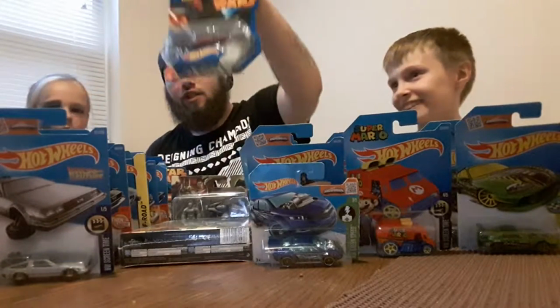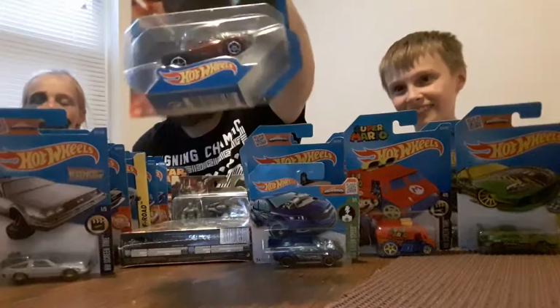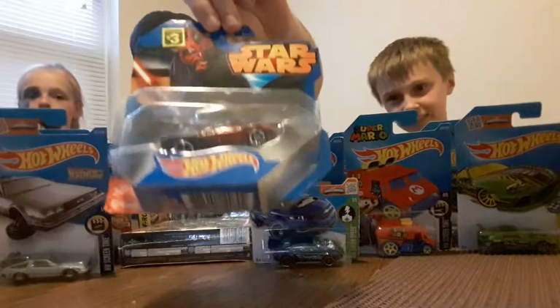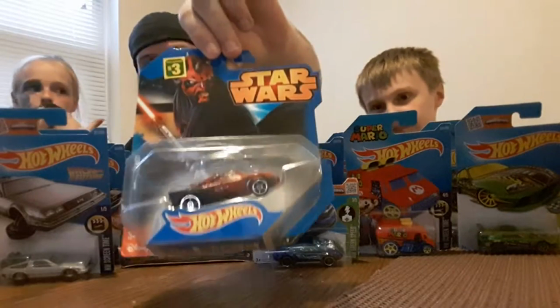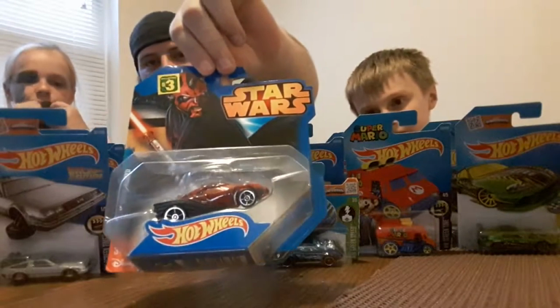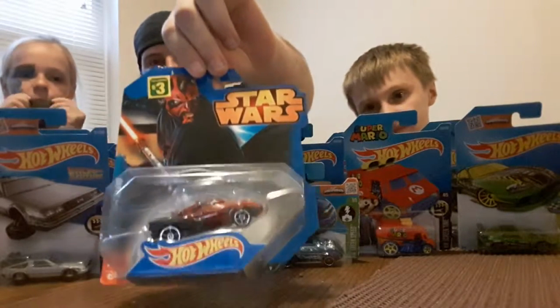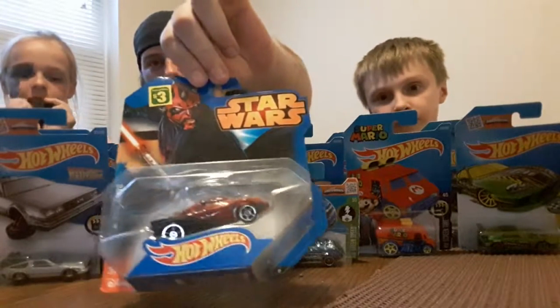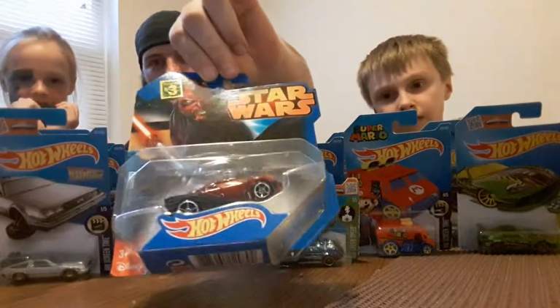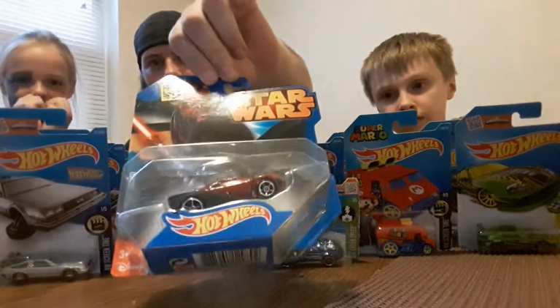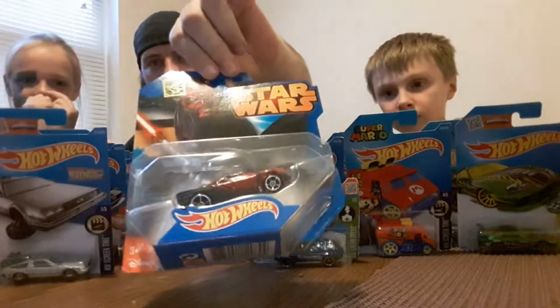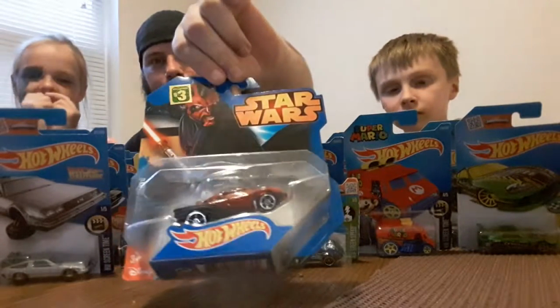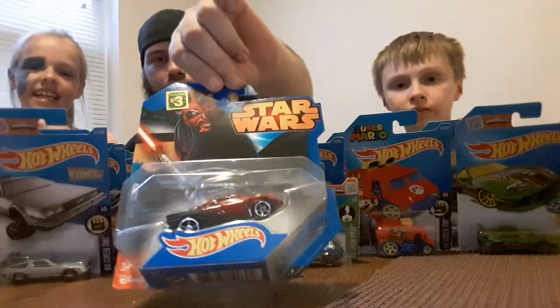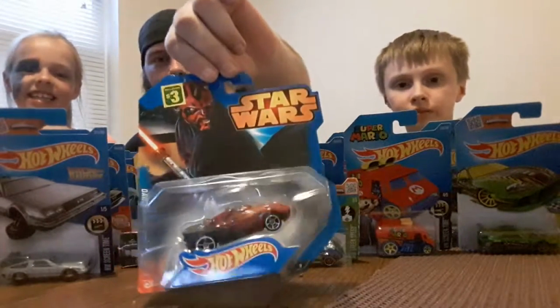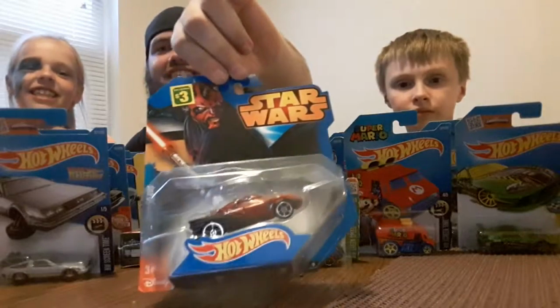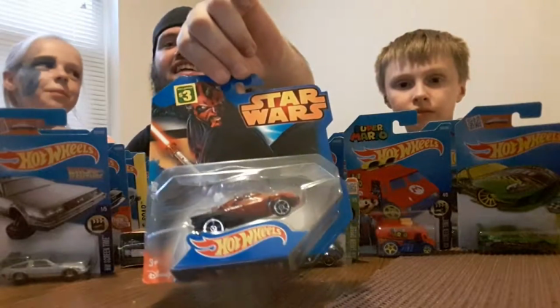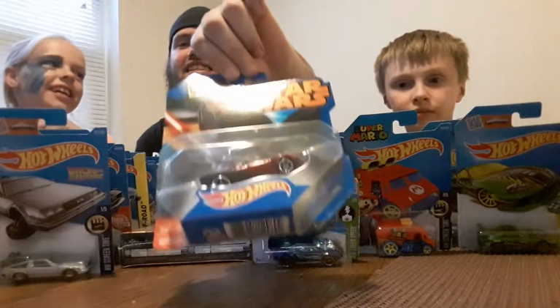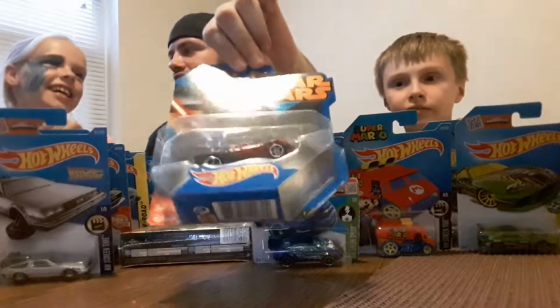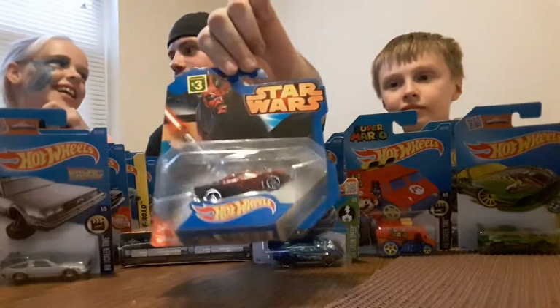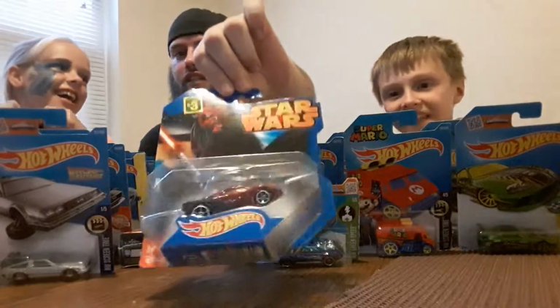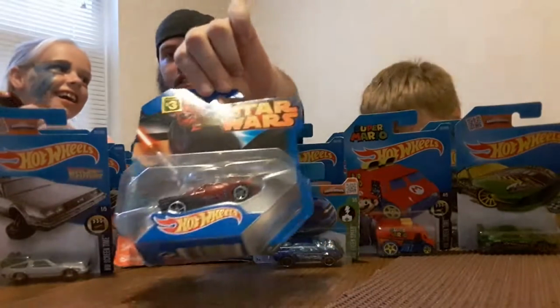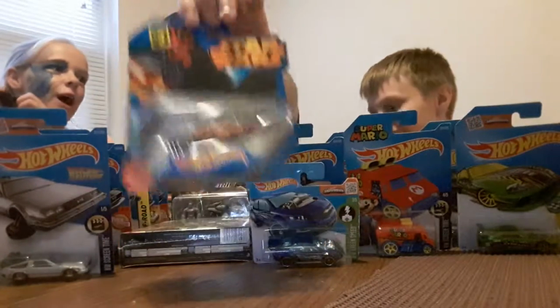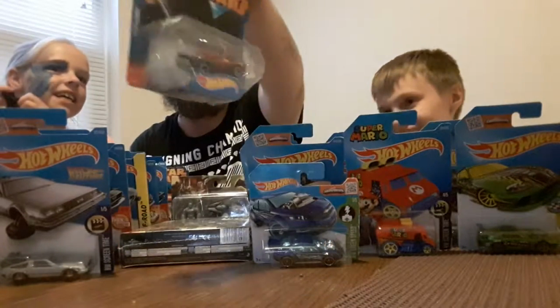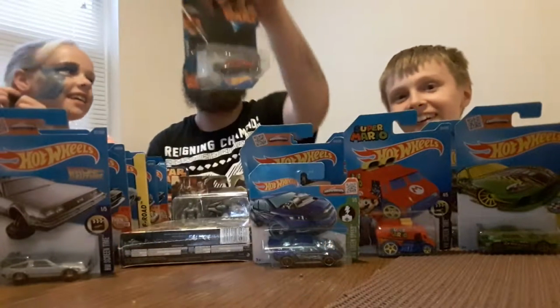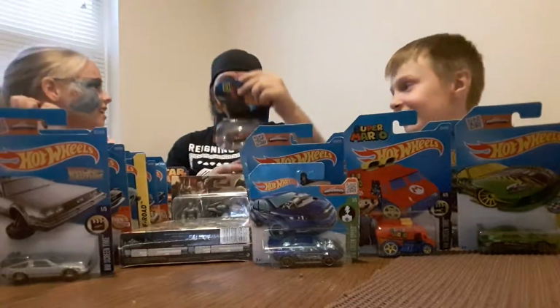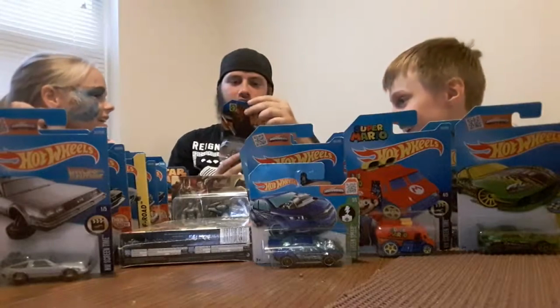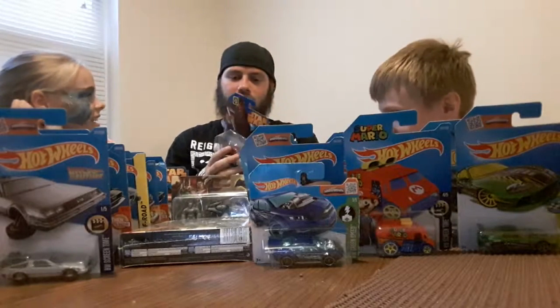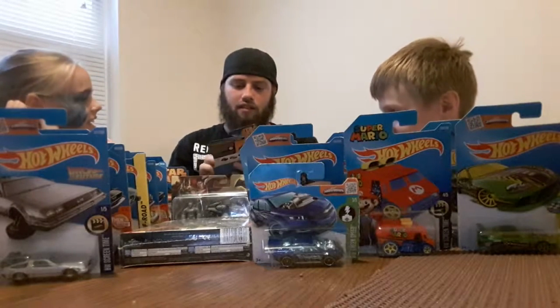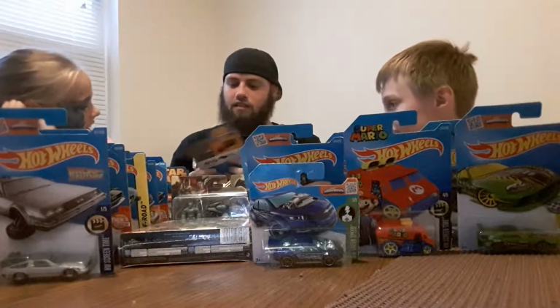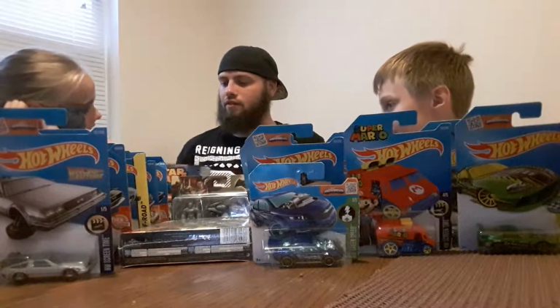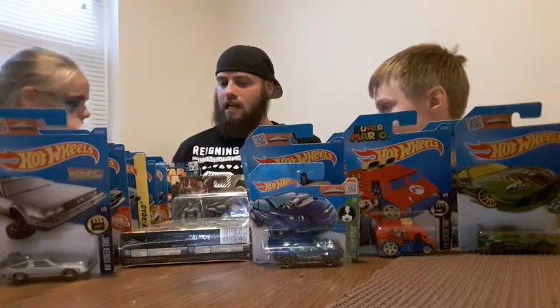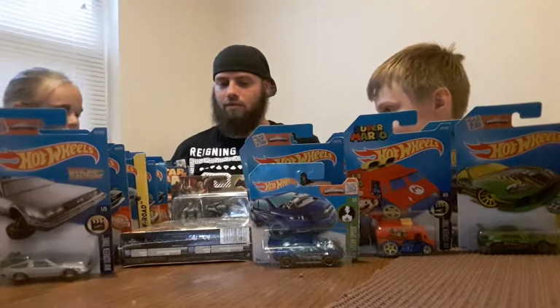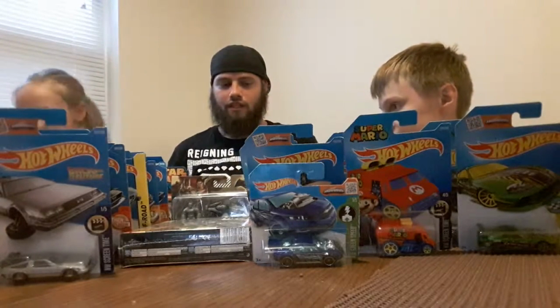This one is Darth Maul — I'm sure you Star Wars fans know who that is. He's got pretty cool horns on the roof, just like he's got them in the movie. He's kind of creepy looking, isn't he?